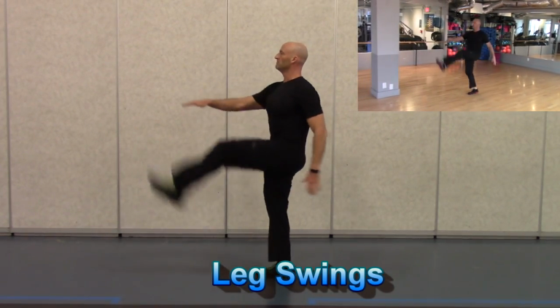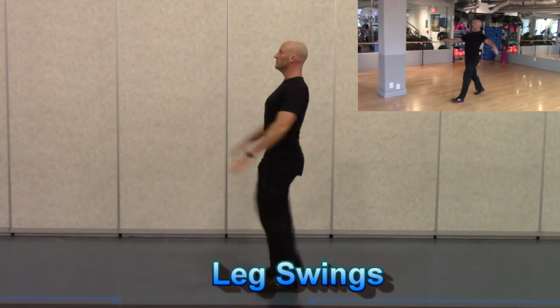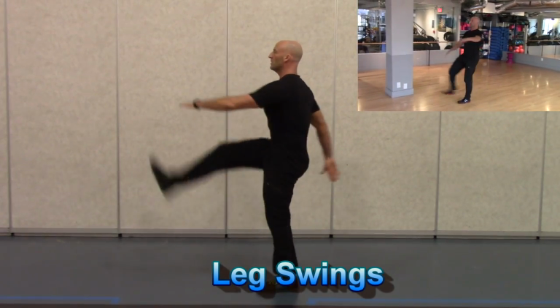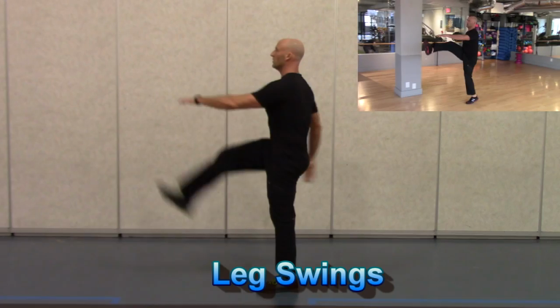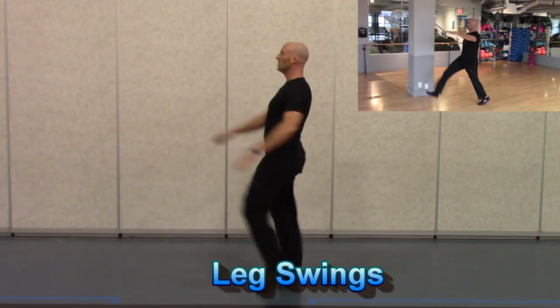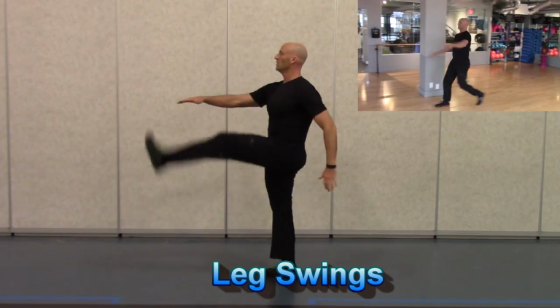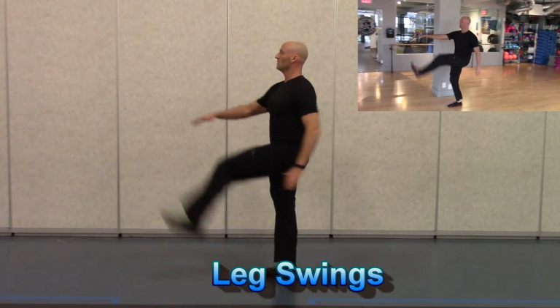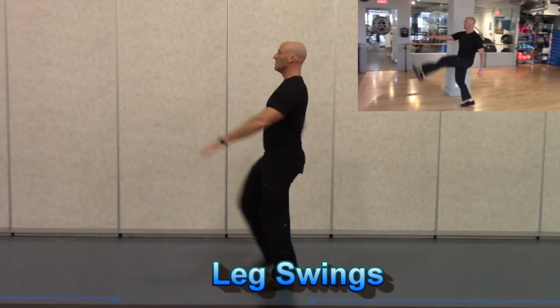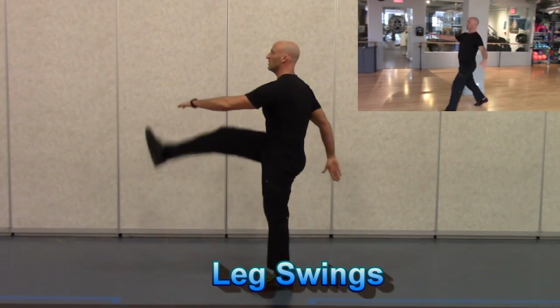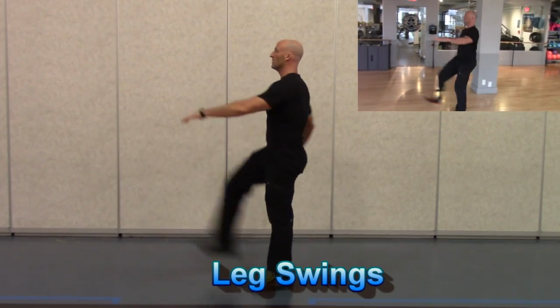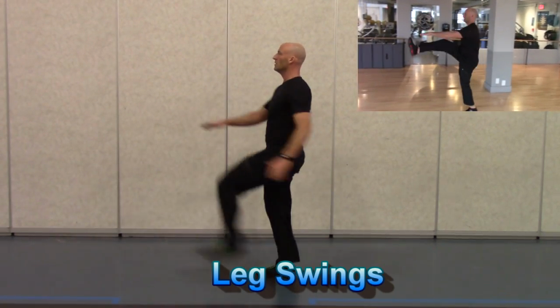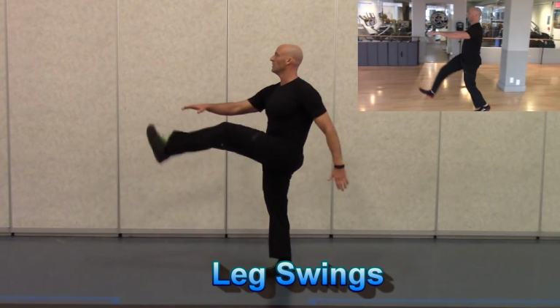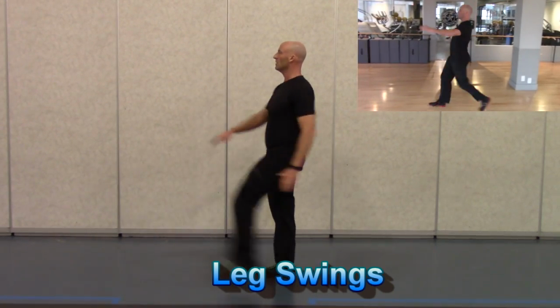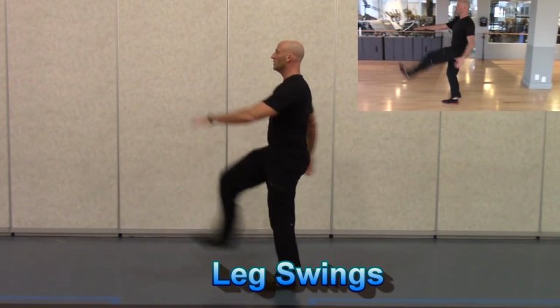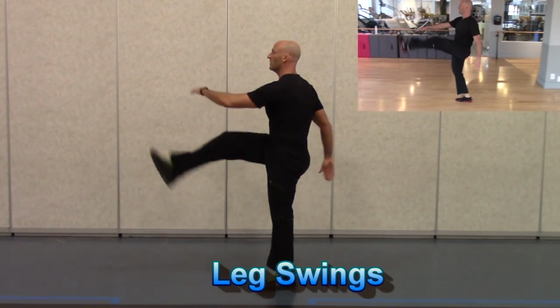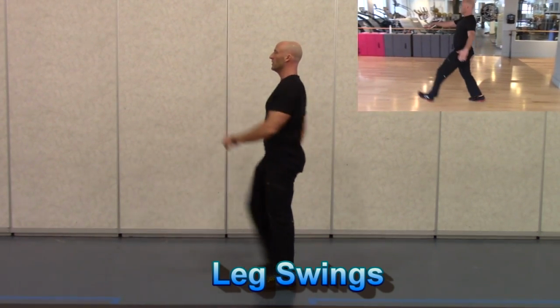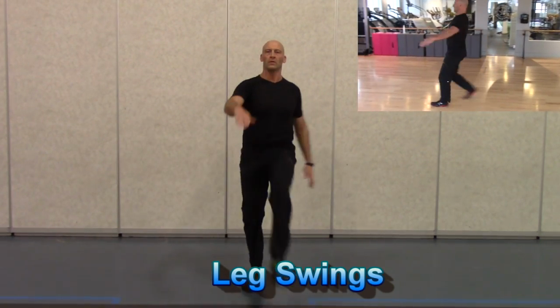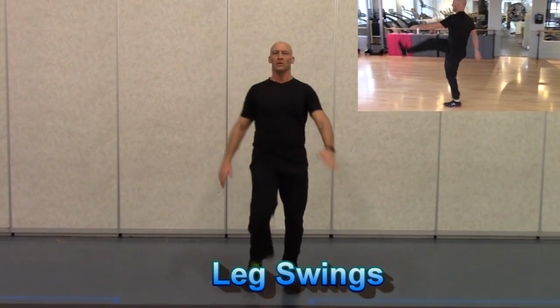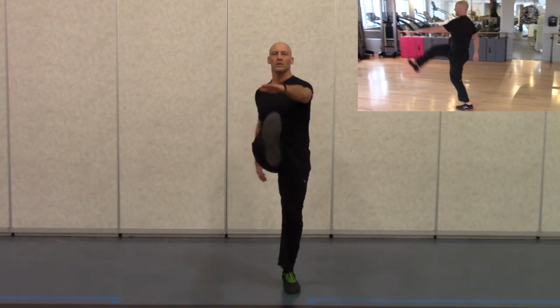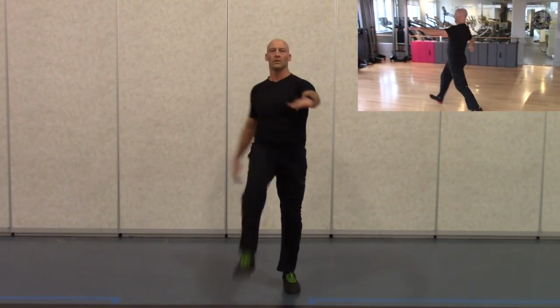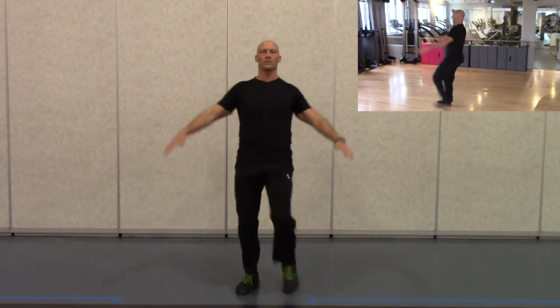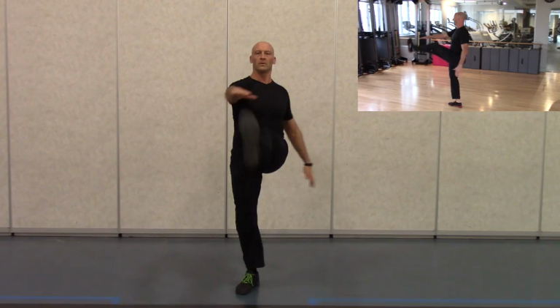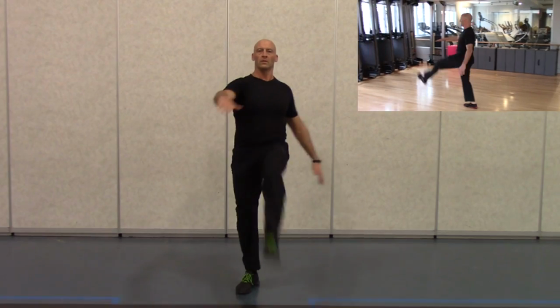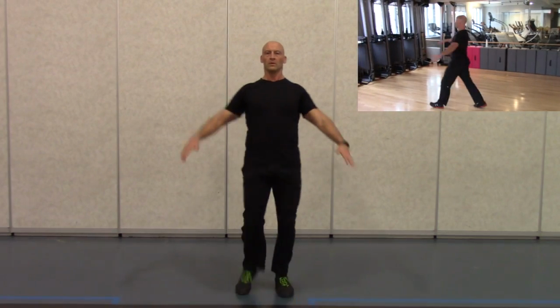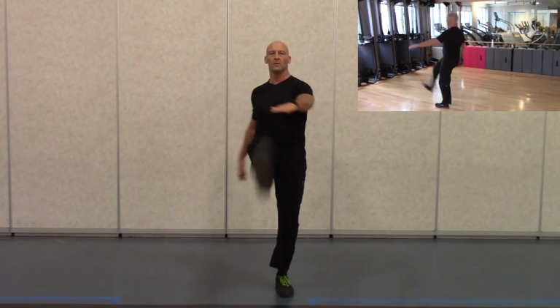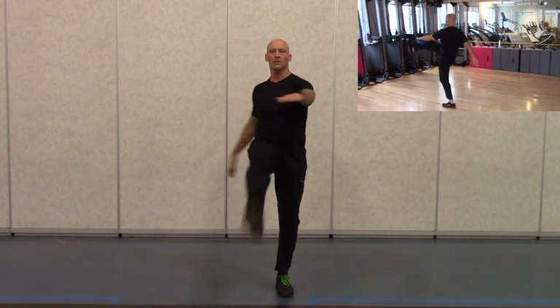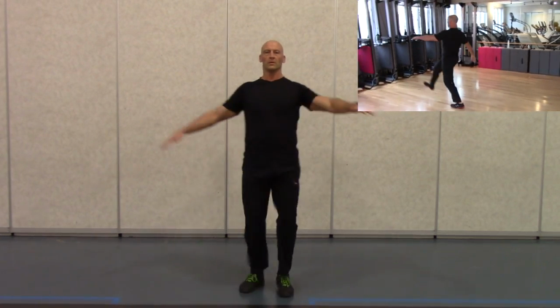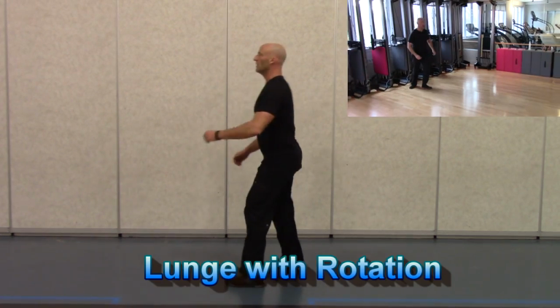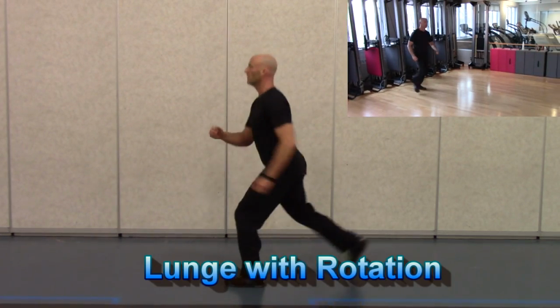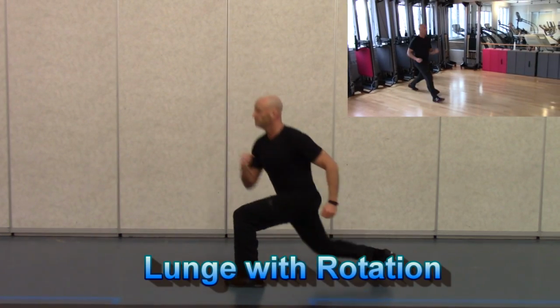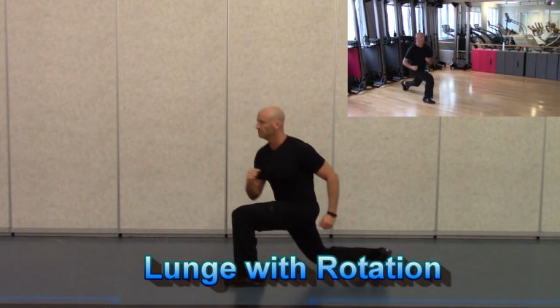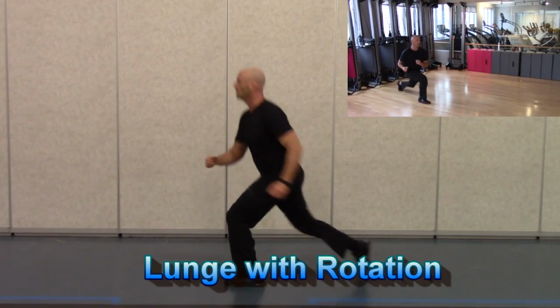Moving on to leg swings — reaching one arm towards the opposite leg. Now you don't have to reach down to touch your toes here. Try and stay nice and tall and just progress with a range of motion that you're comfortable with.